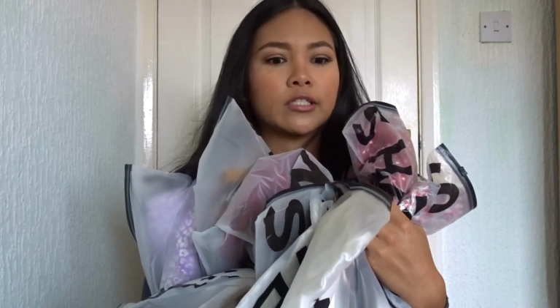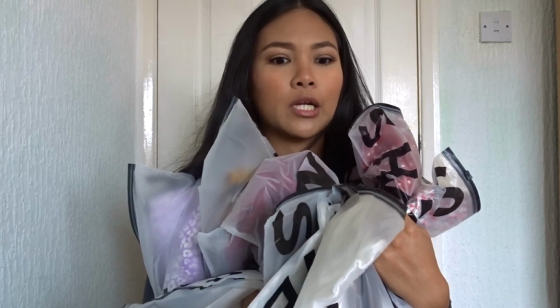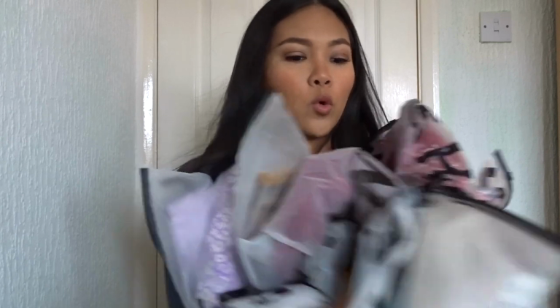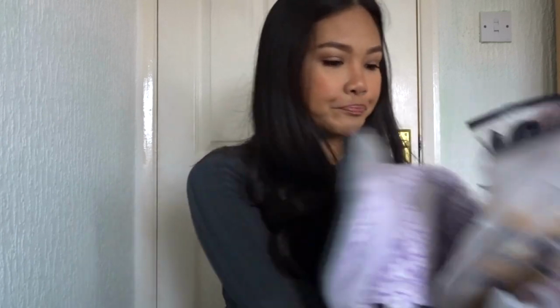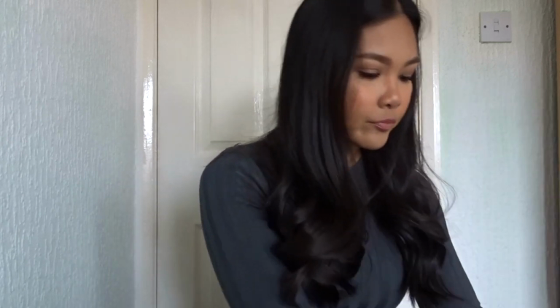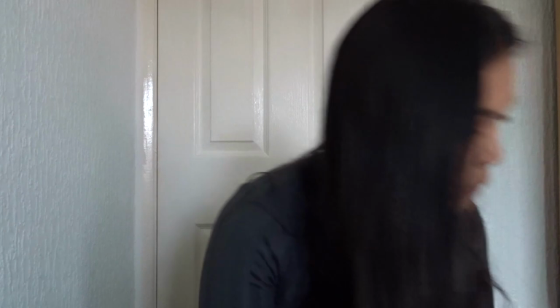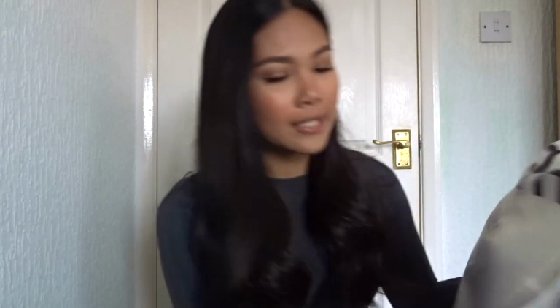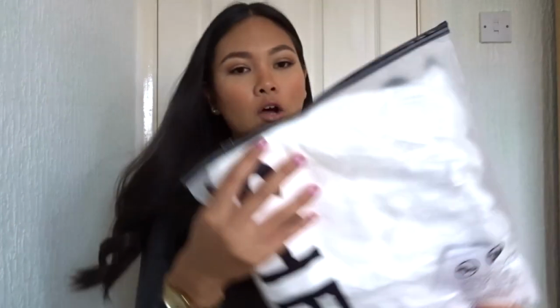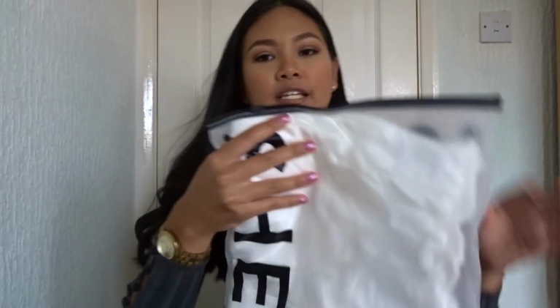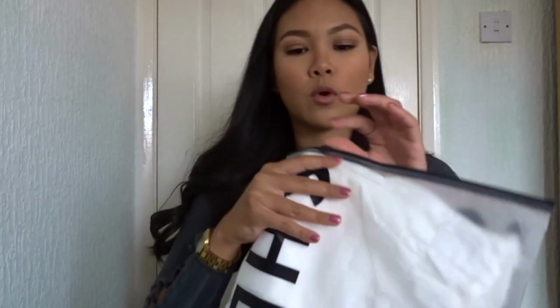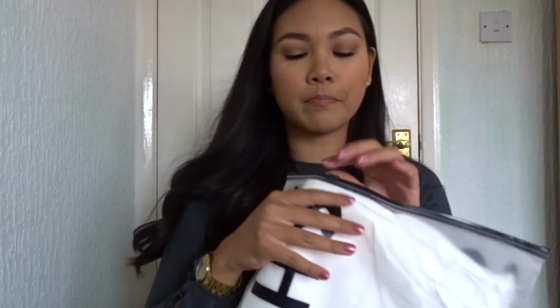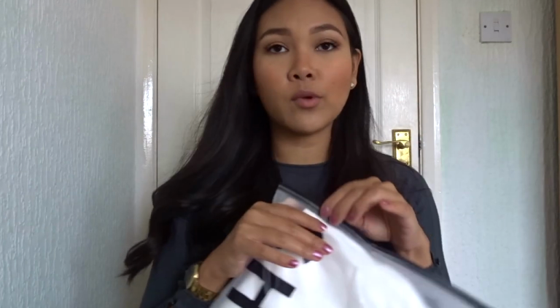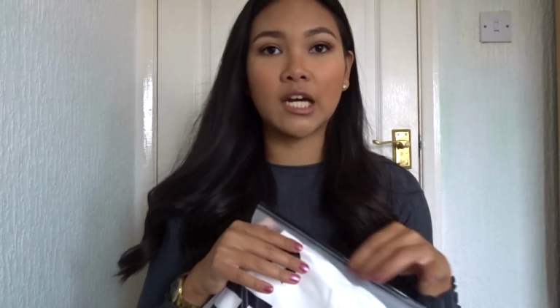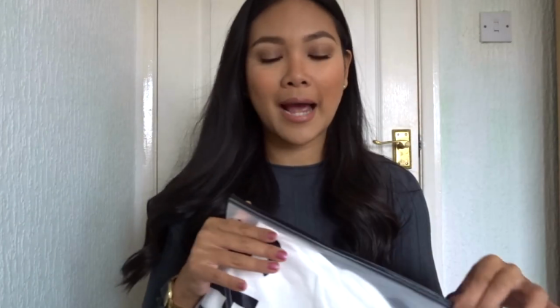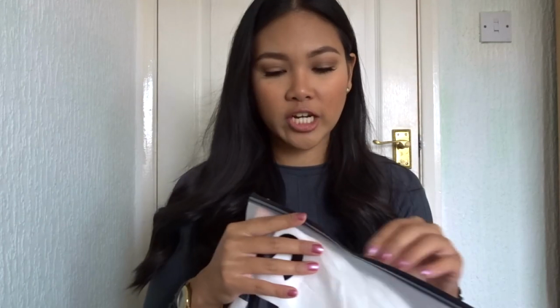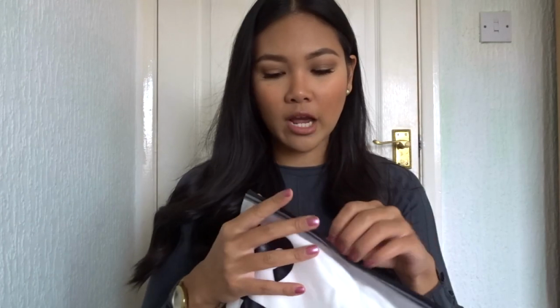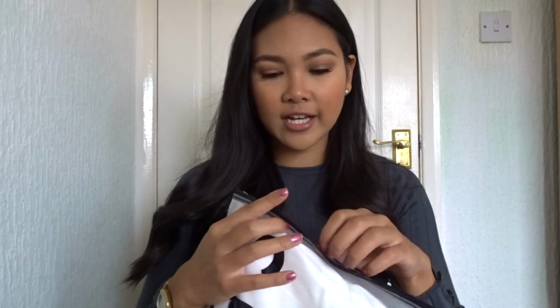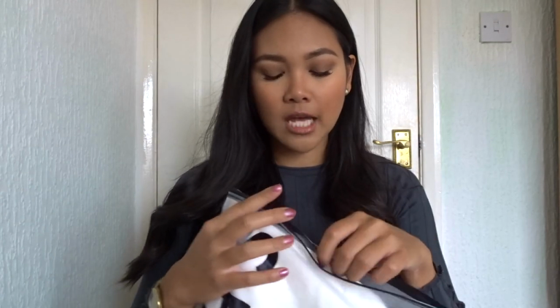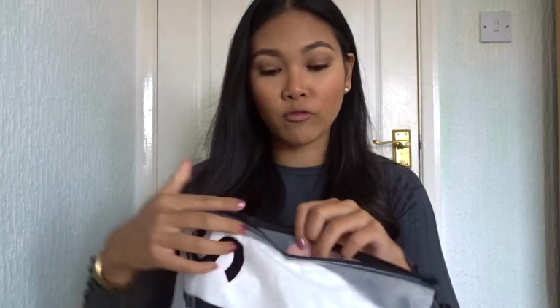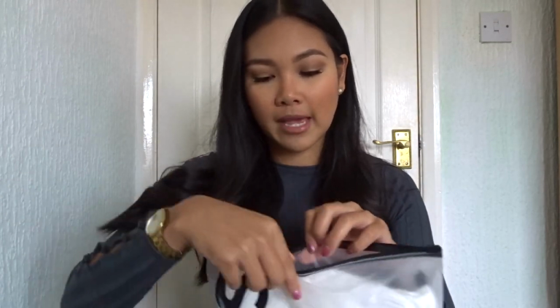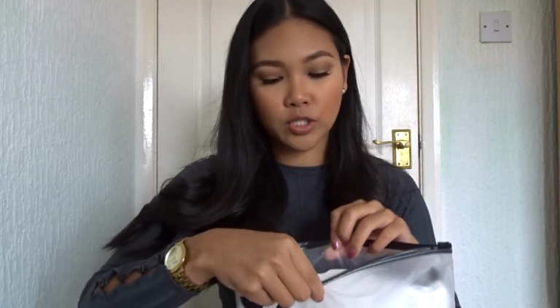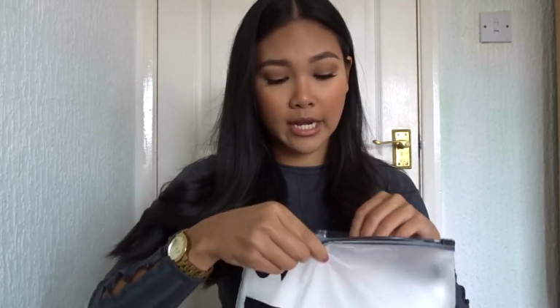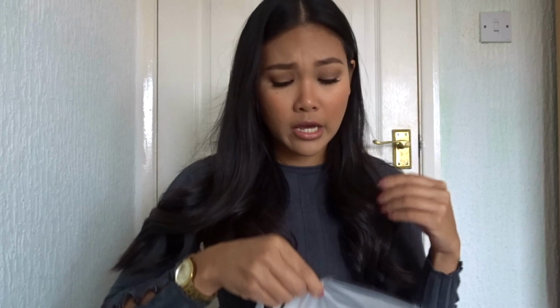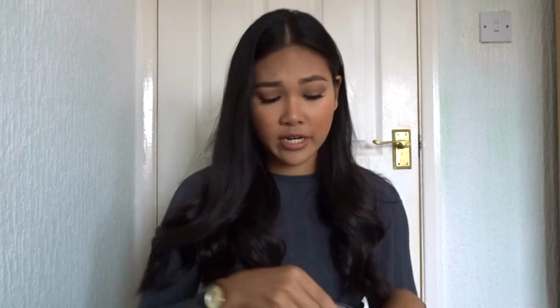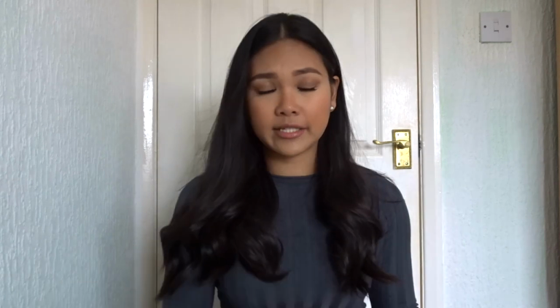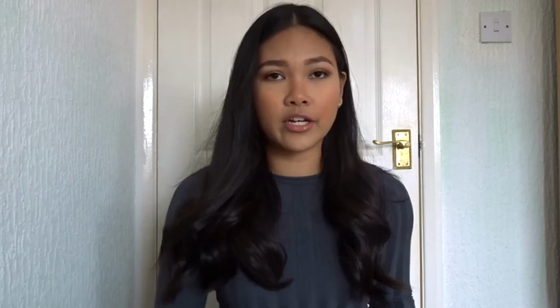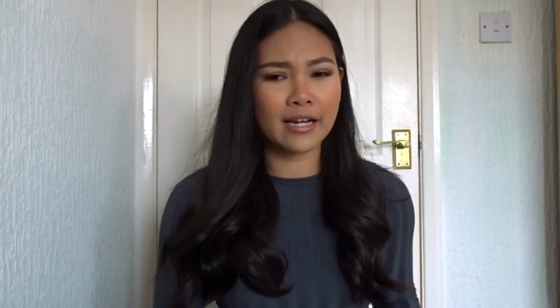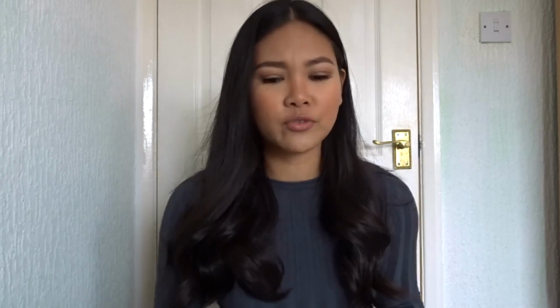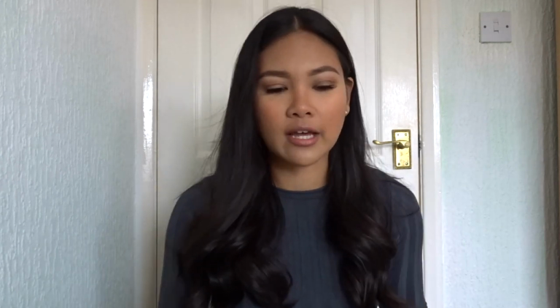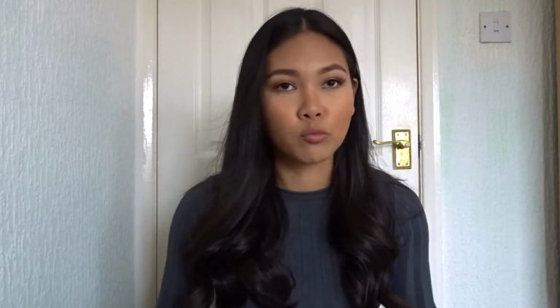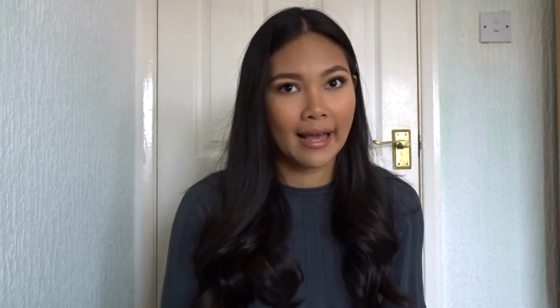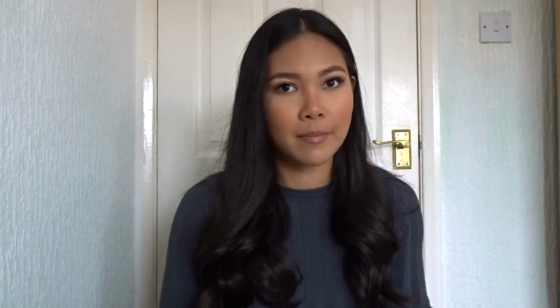Let's start off with this one. By the way I love the packaging — when I first bought from them which was like three years ago the packaging was just a normal plastic bag, so they've definitely upped their game.